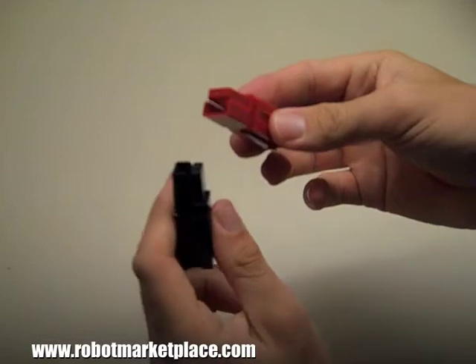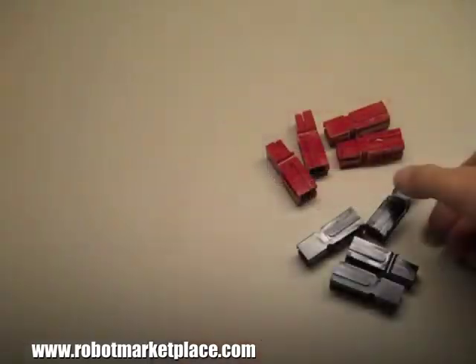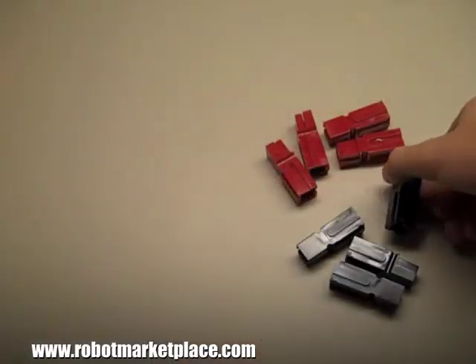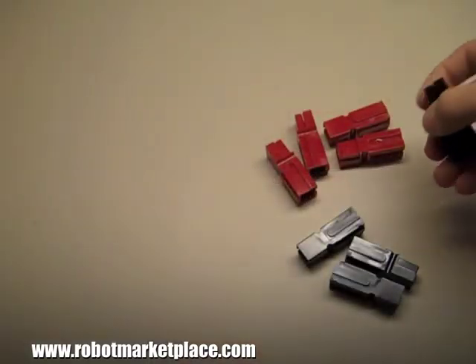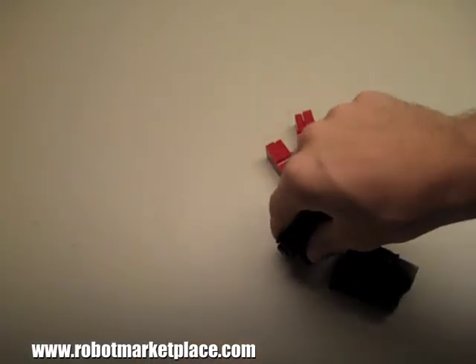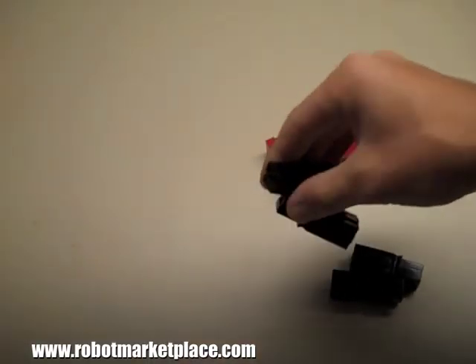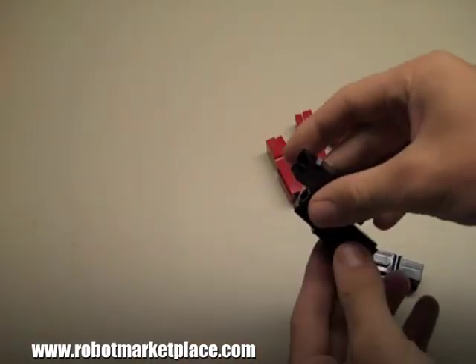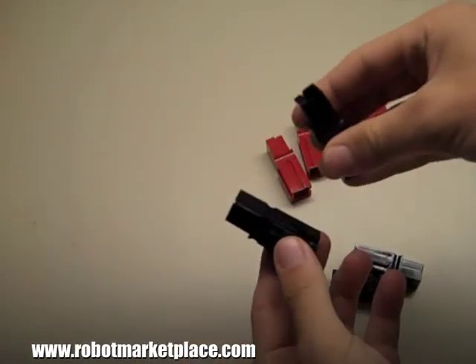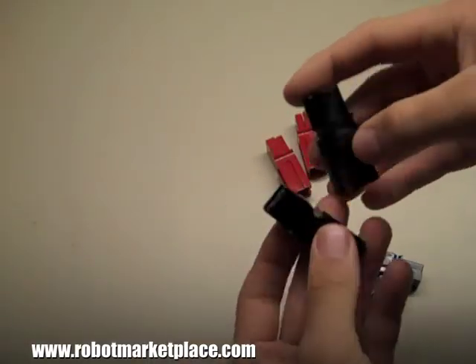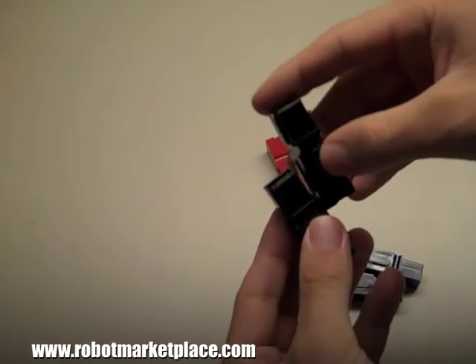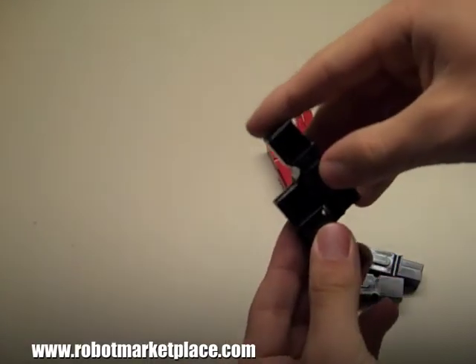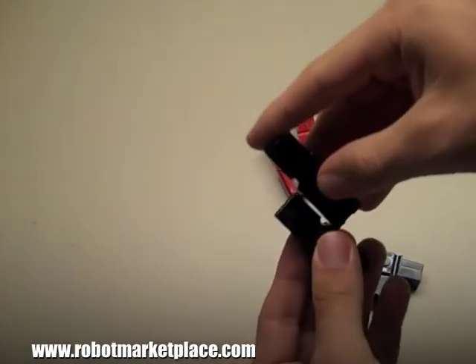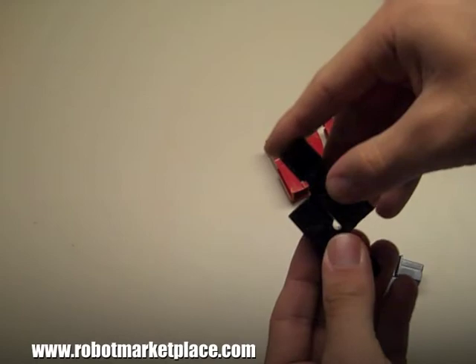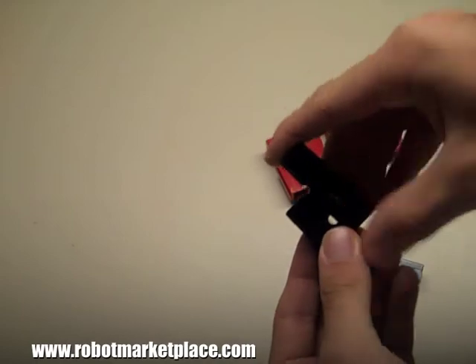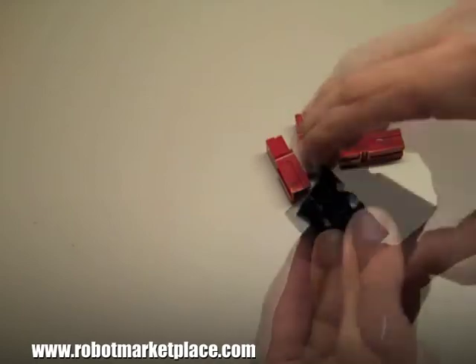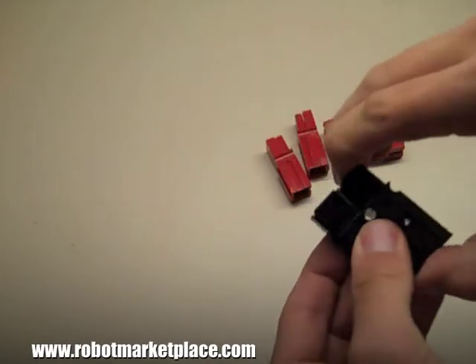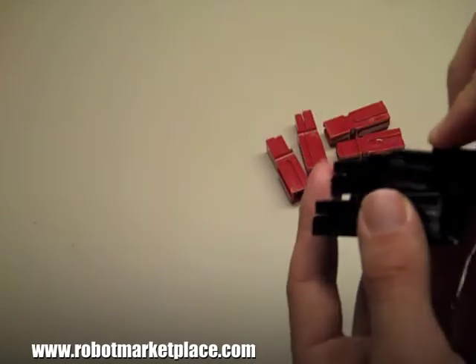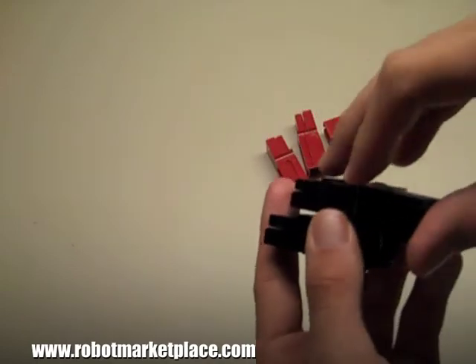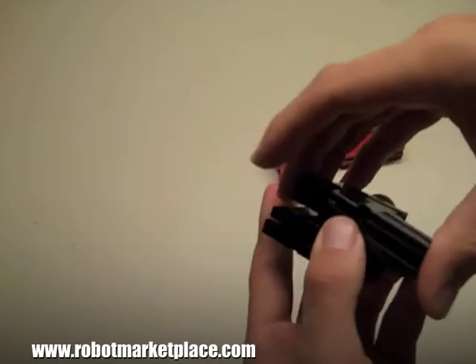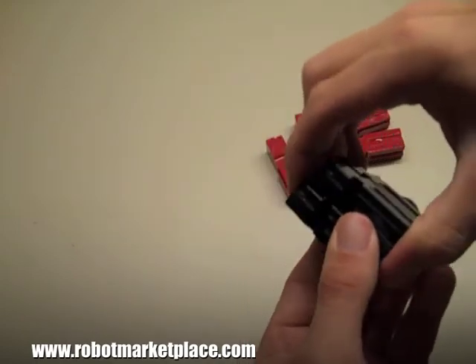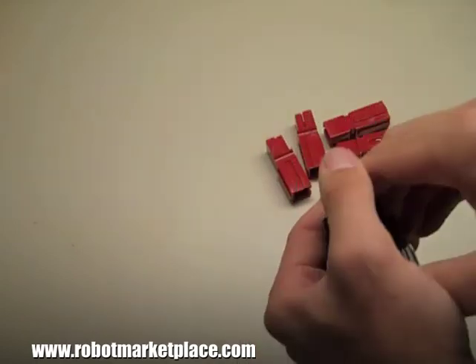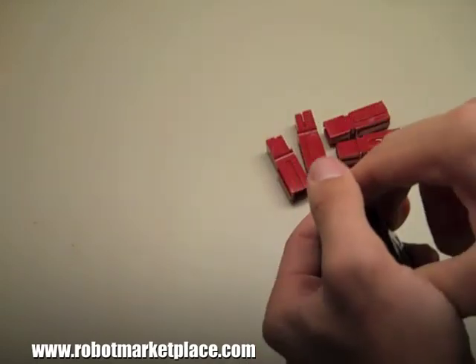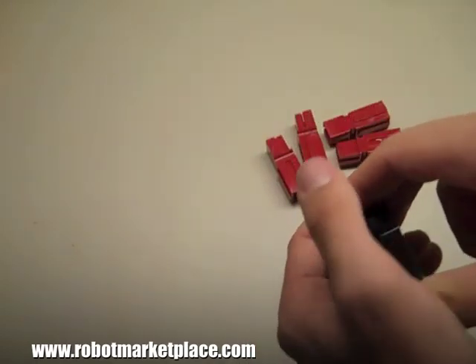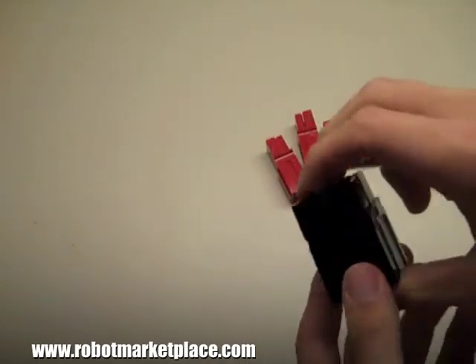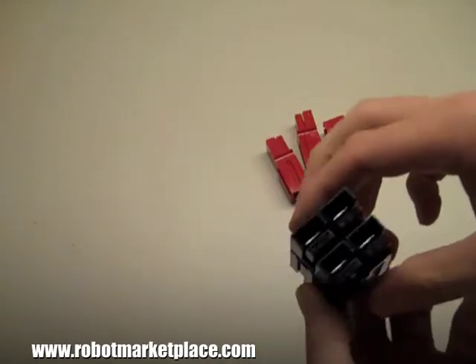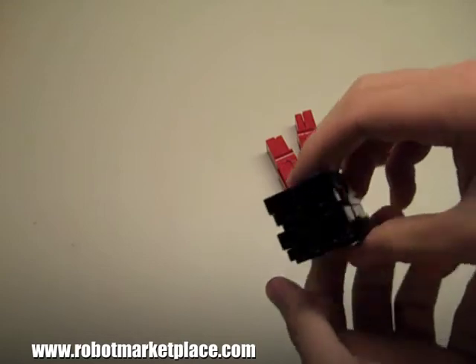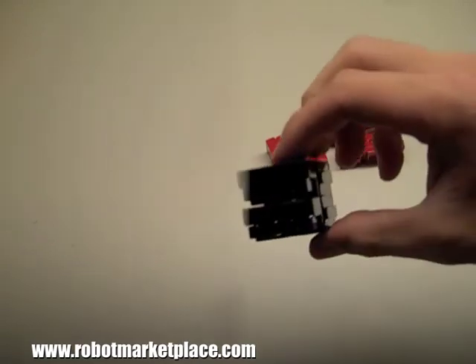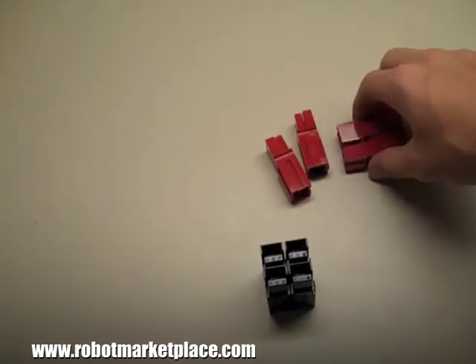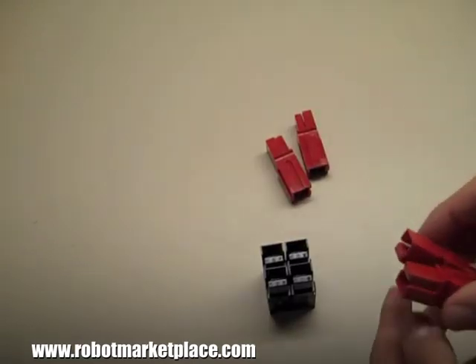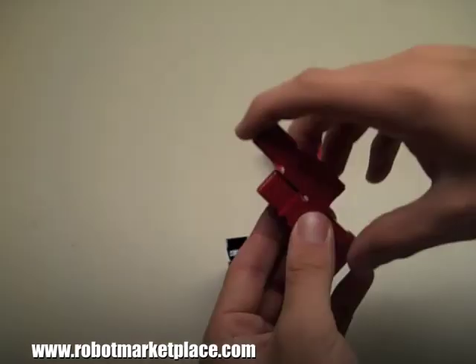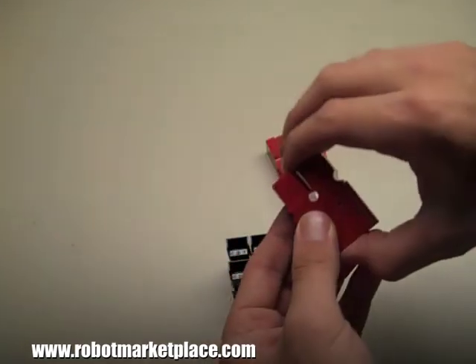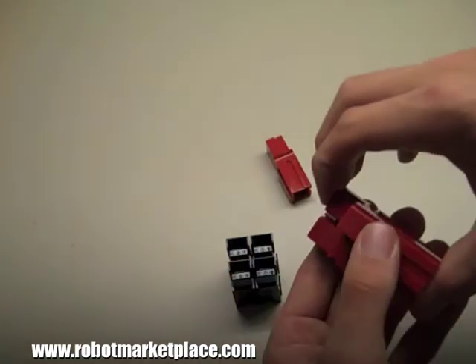You can also connect groups of power poles into blocks using the features on the sides of the connectors. These blocks can be connected together just like a single connector.